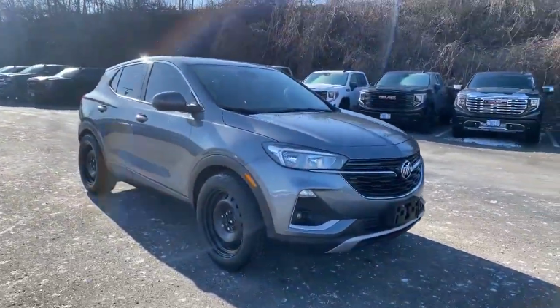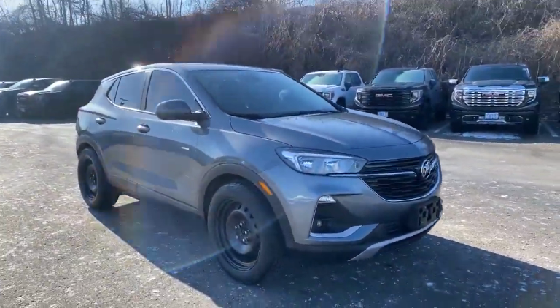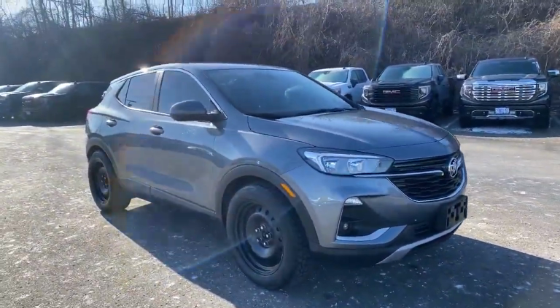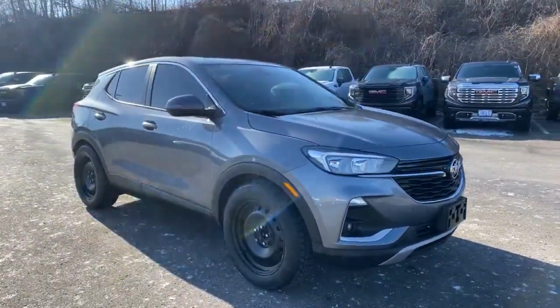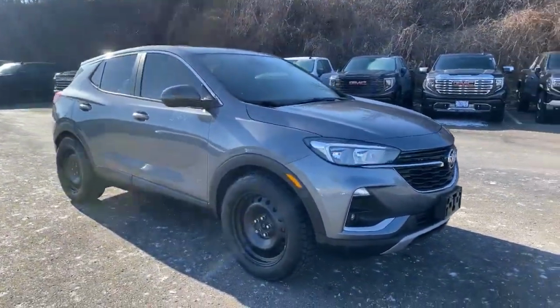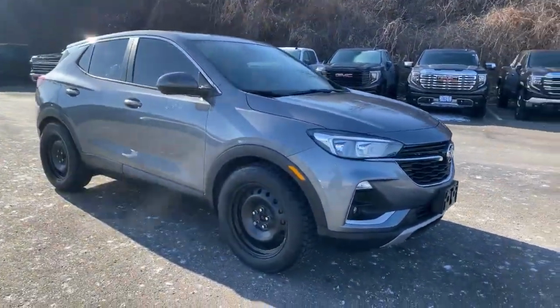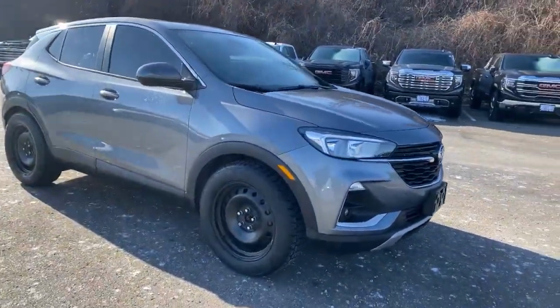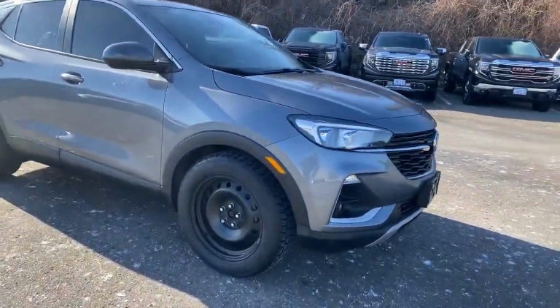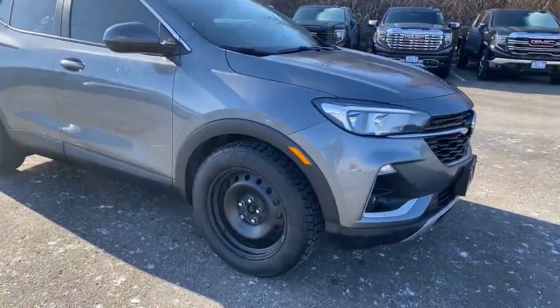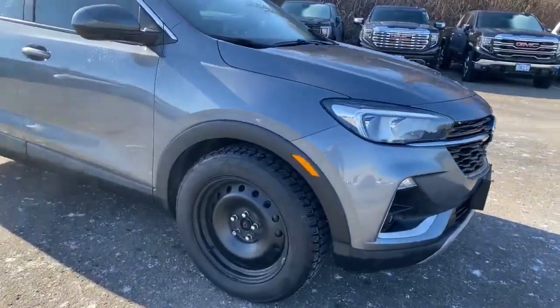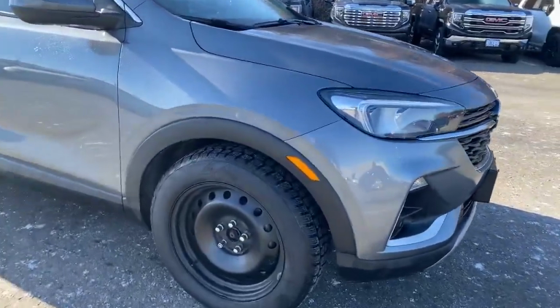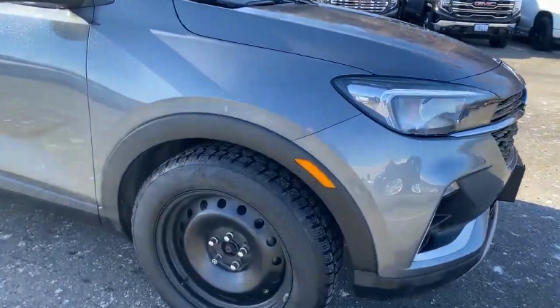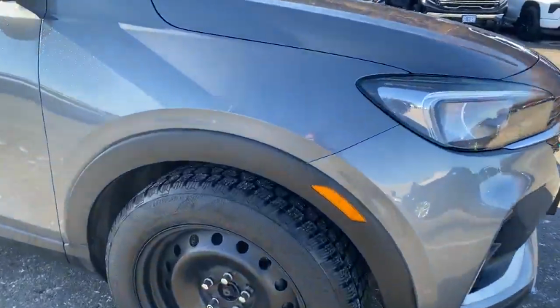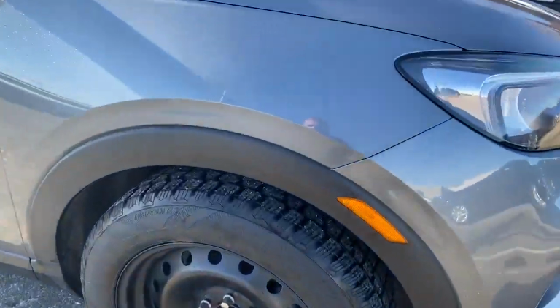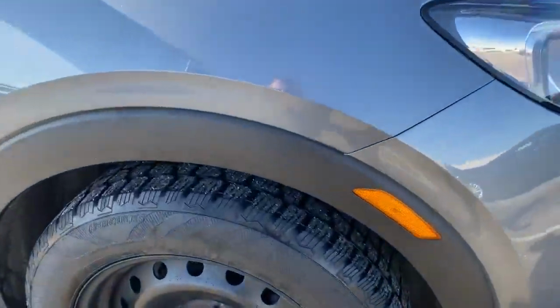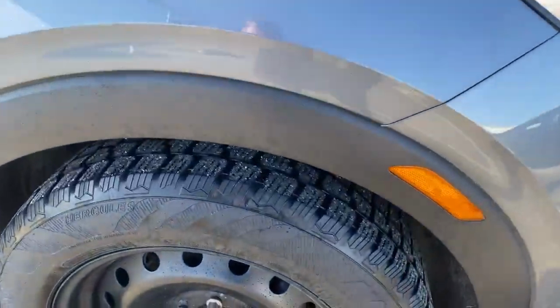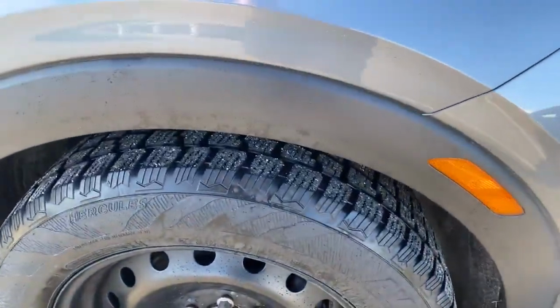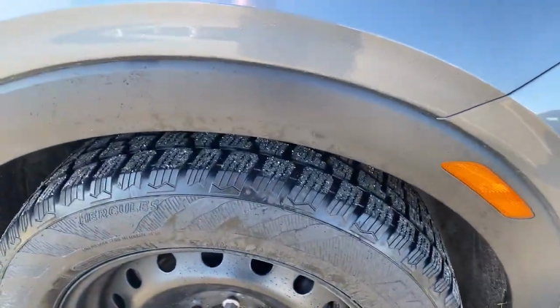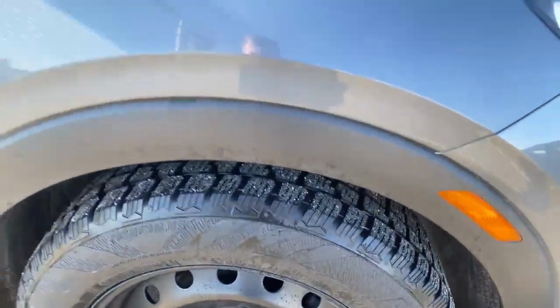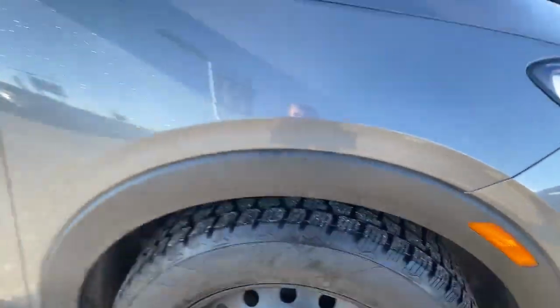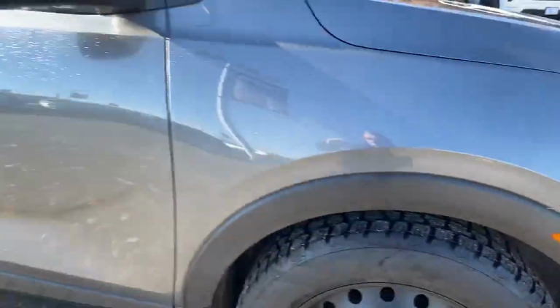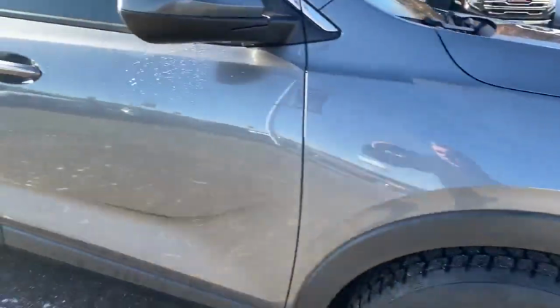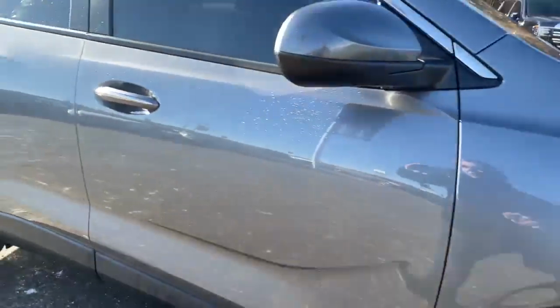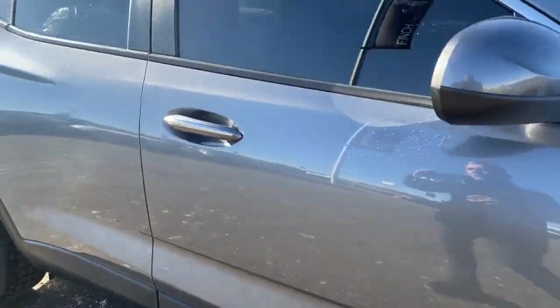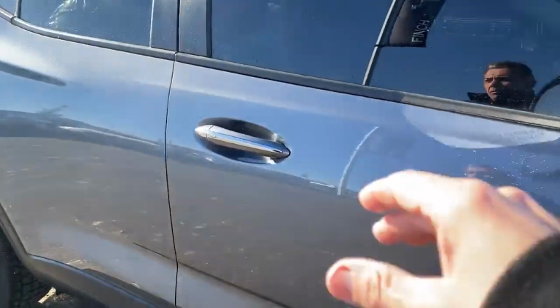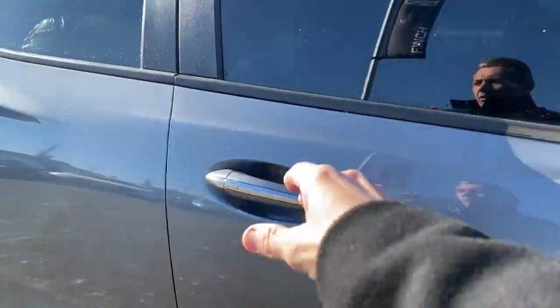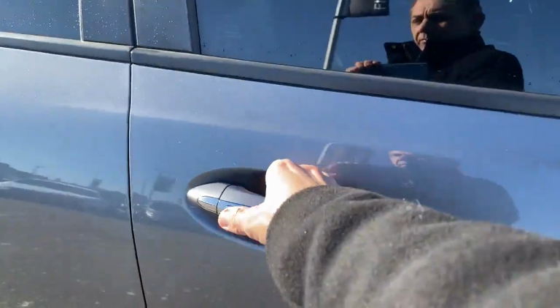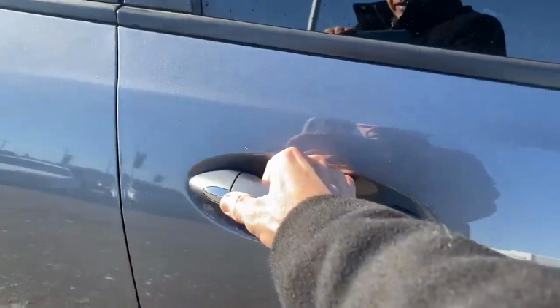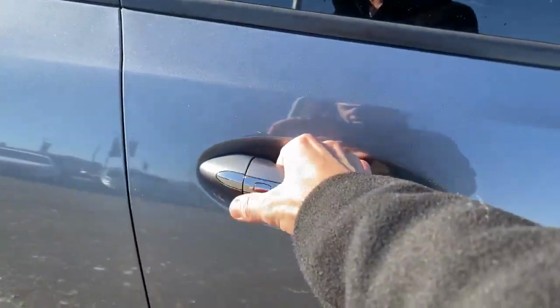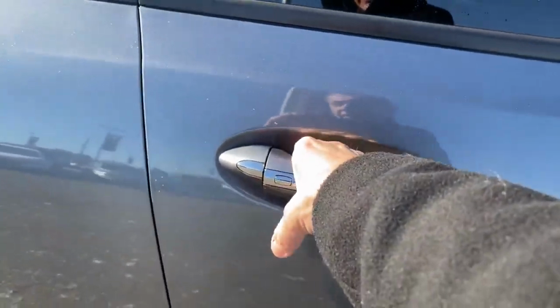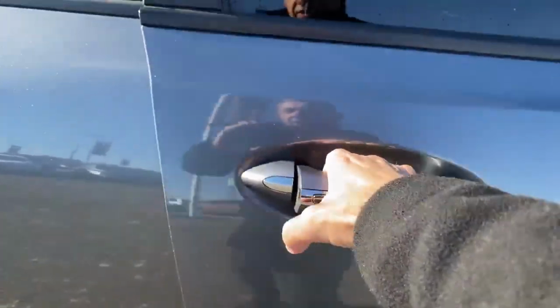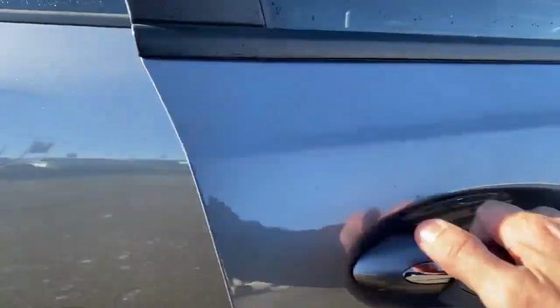No dents or scratches to talk about. These winter tires are almost like new — tons of tread on there. Let's take you inside and show you a little bit more. Keyless access there as you can see.